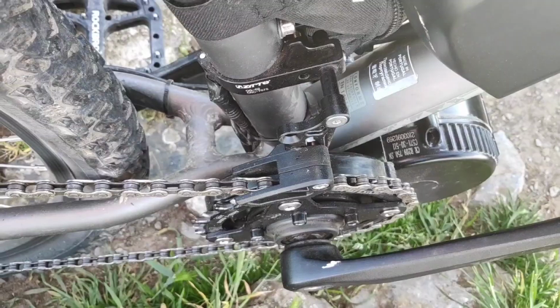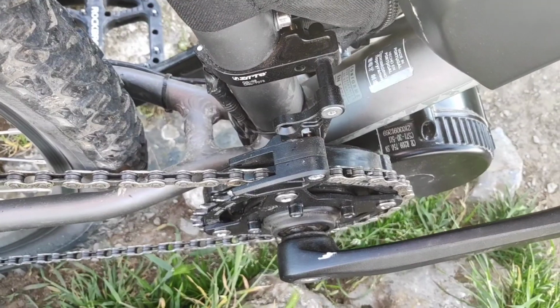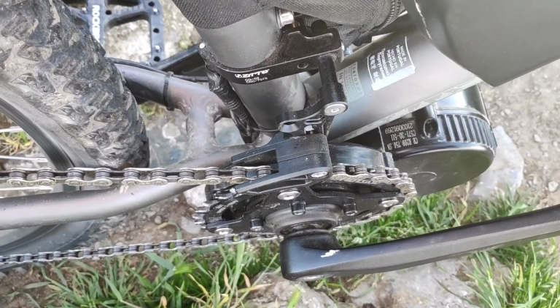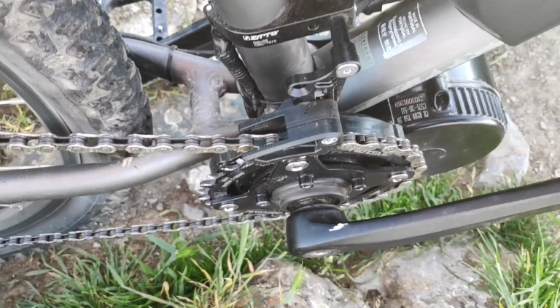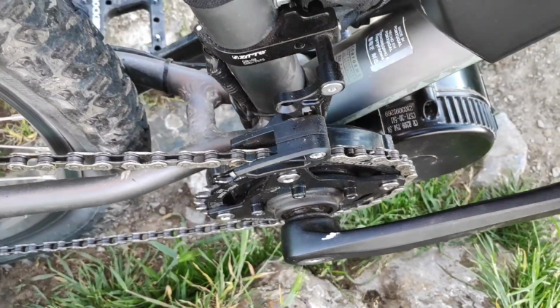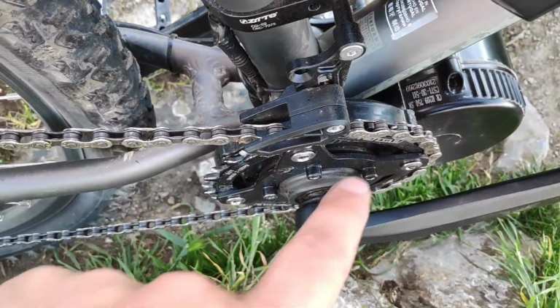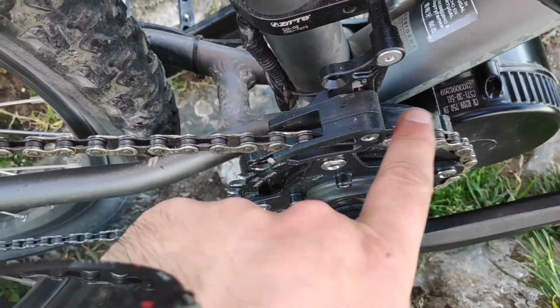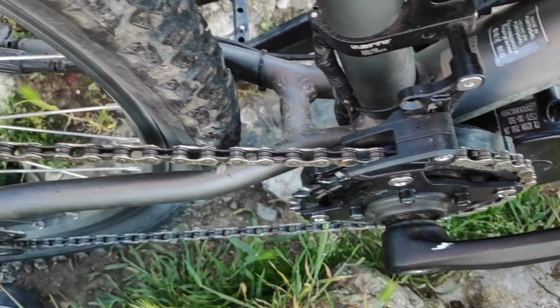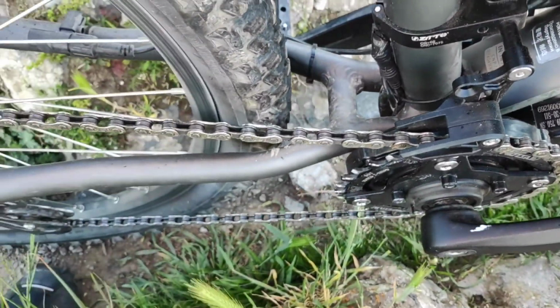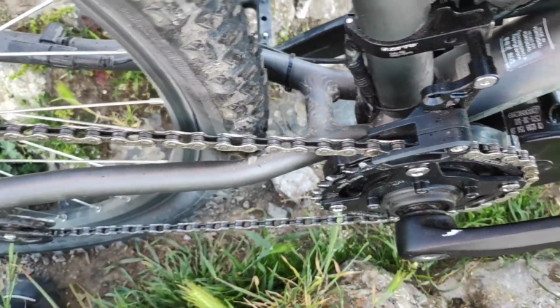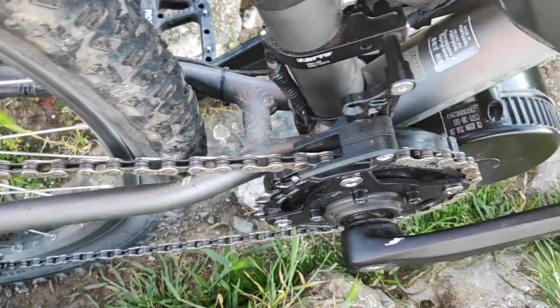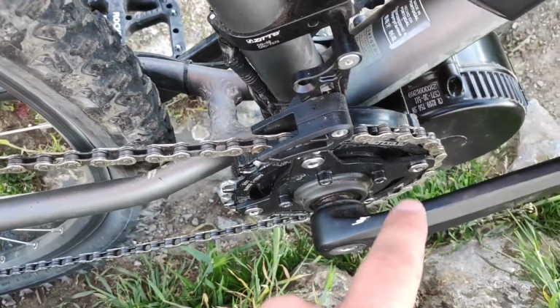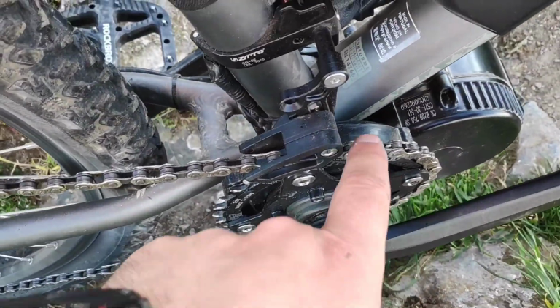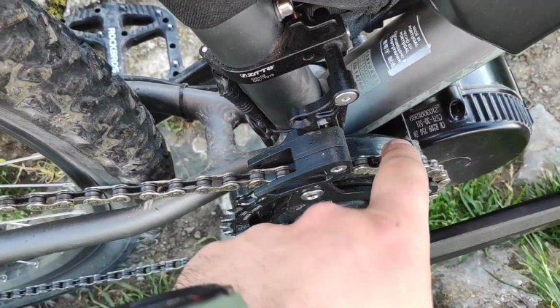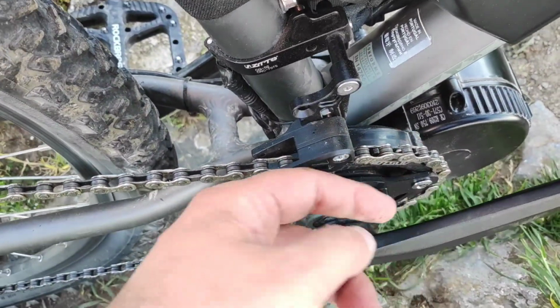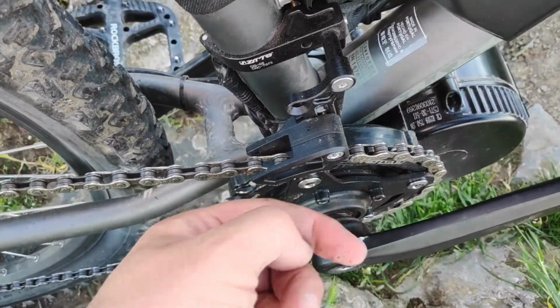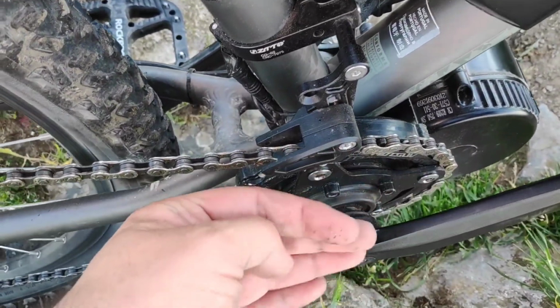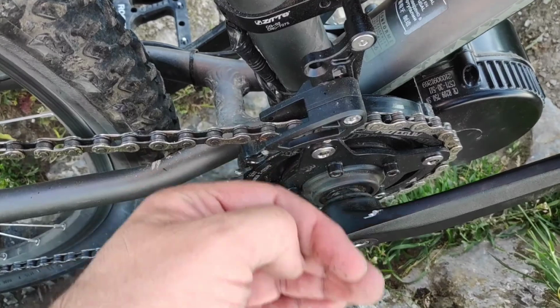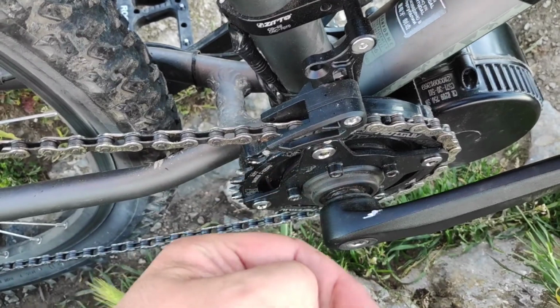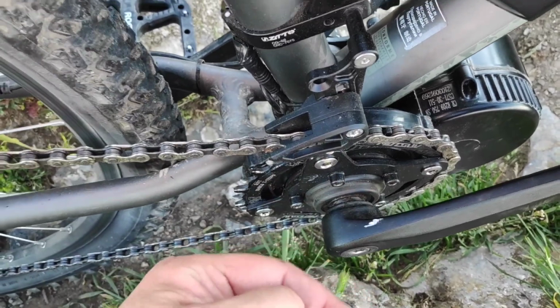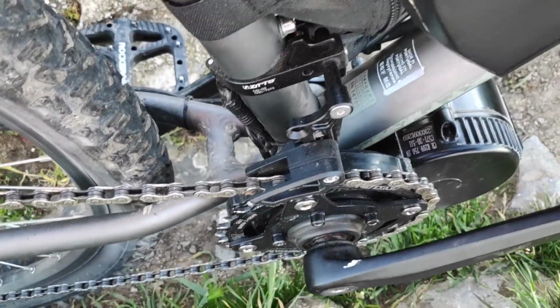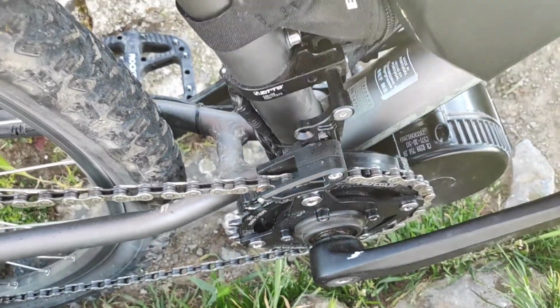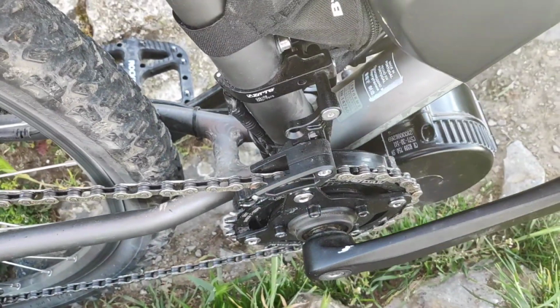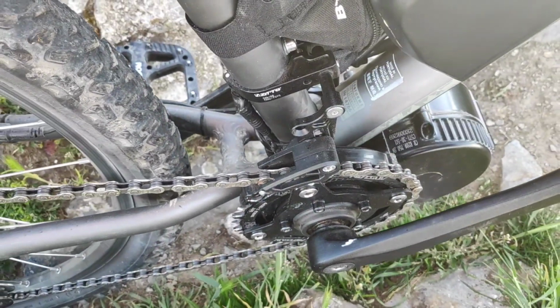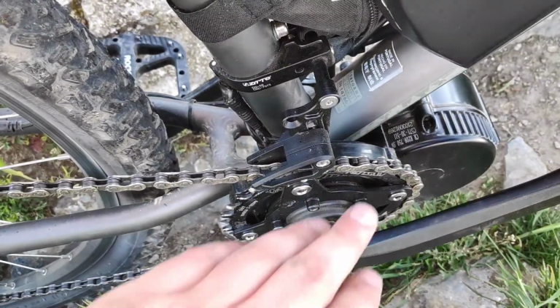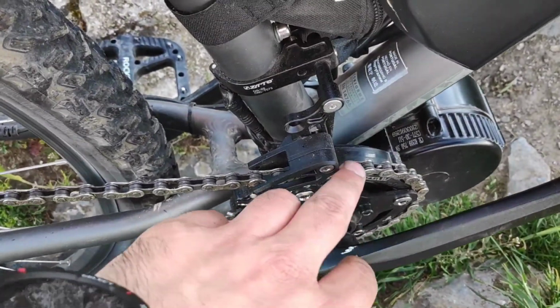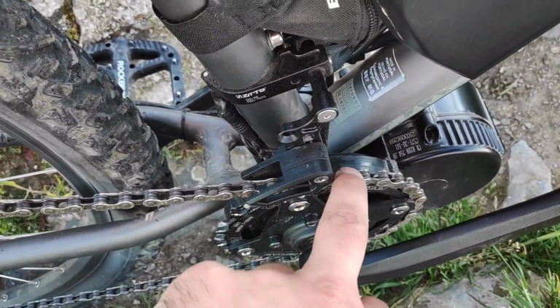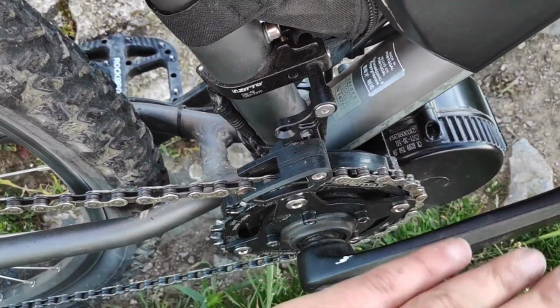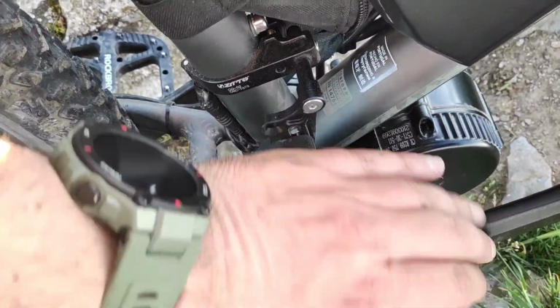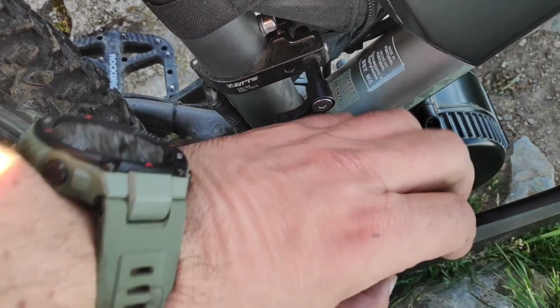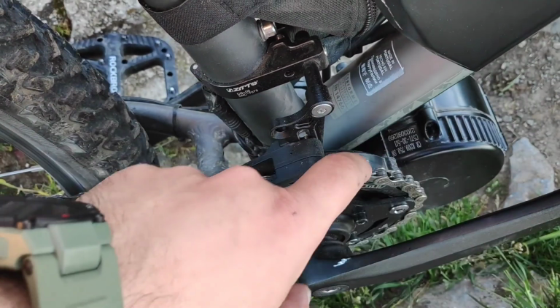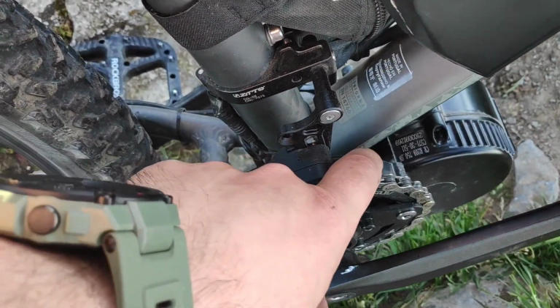The problem that we have with the Bafang engine is that the chain line (cadena) is very misaligned (torcida), because the plate stays too far from the outside. The way to solve it is with a plate that has an interior offset.